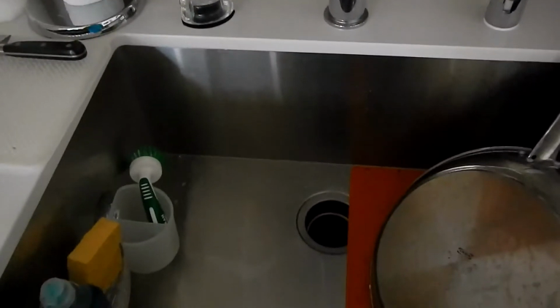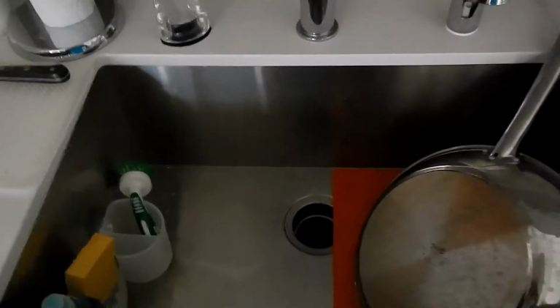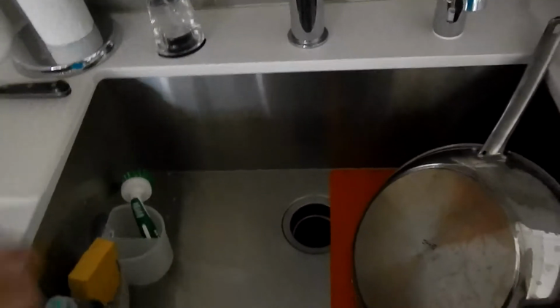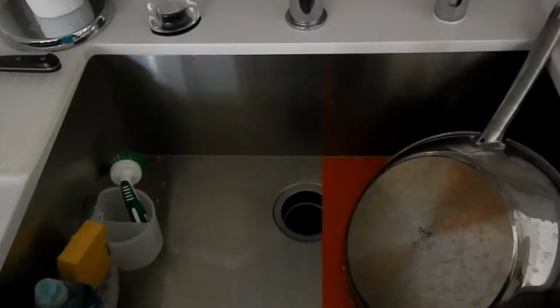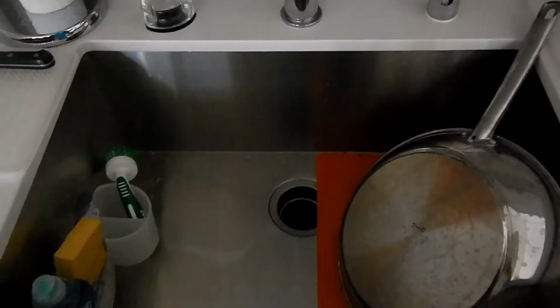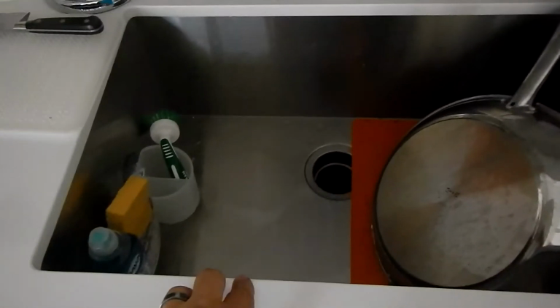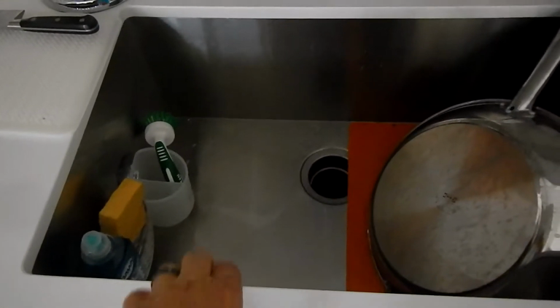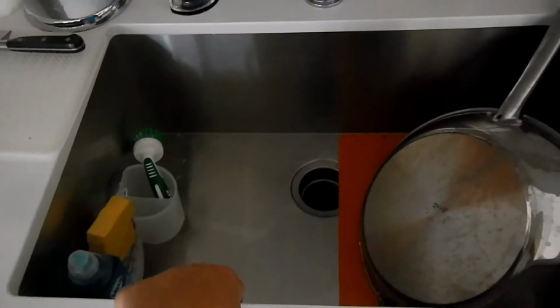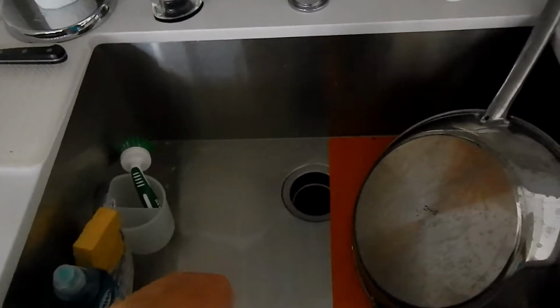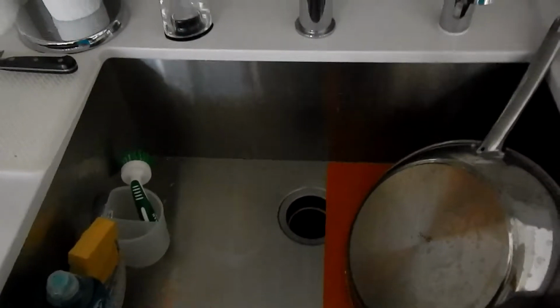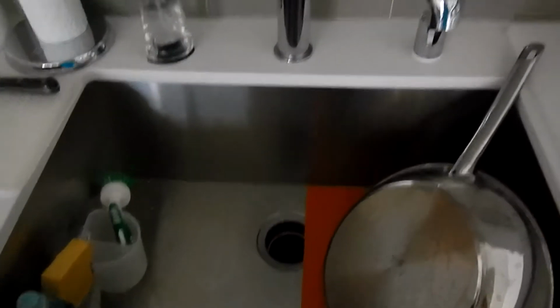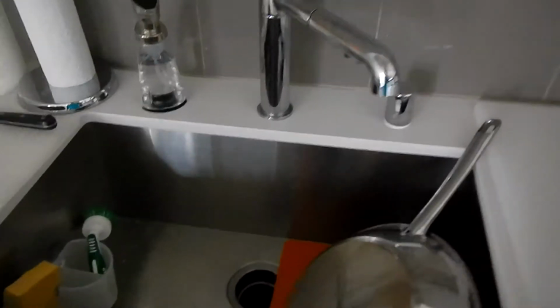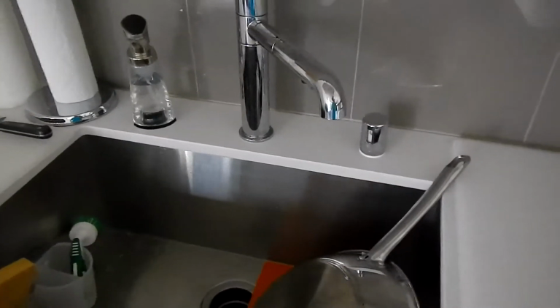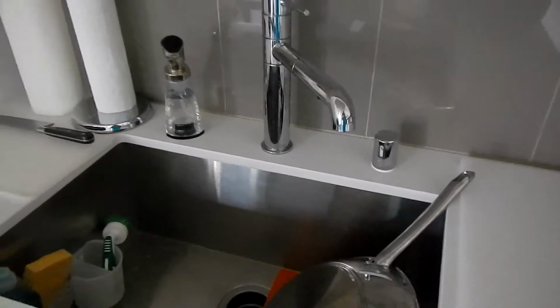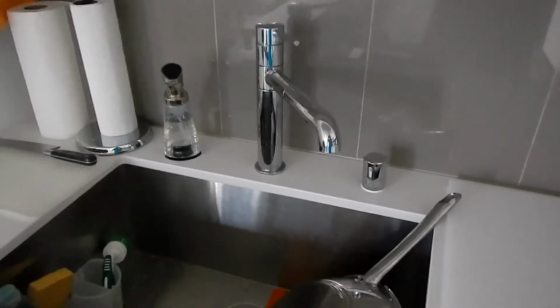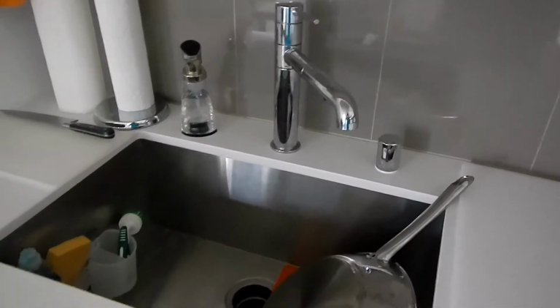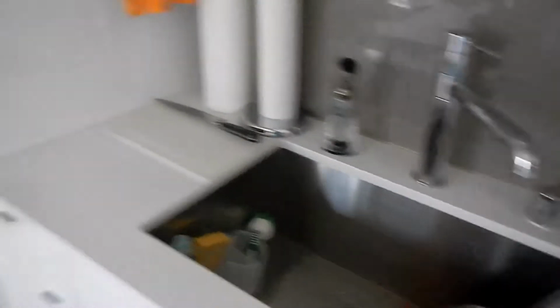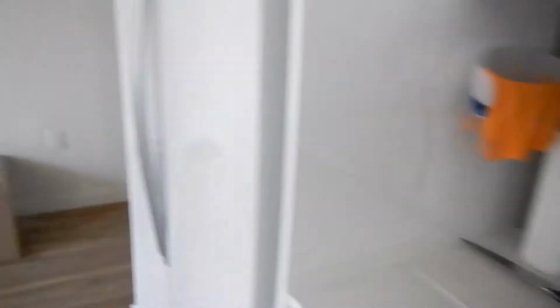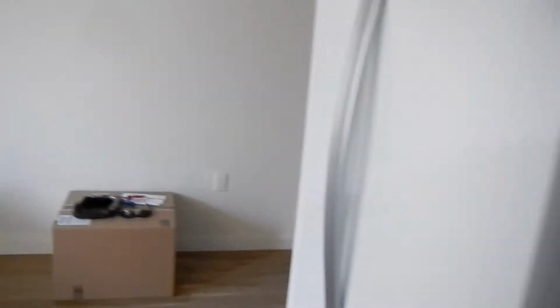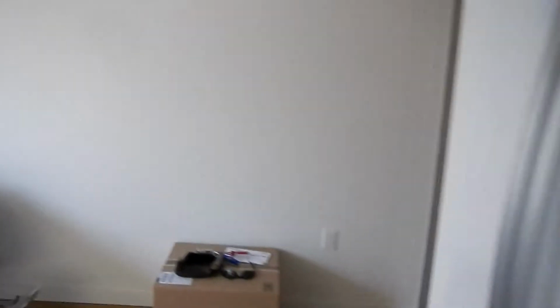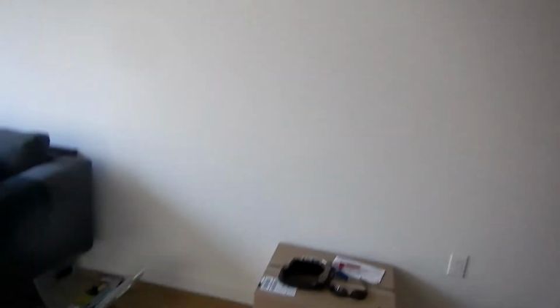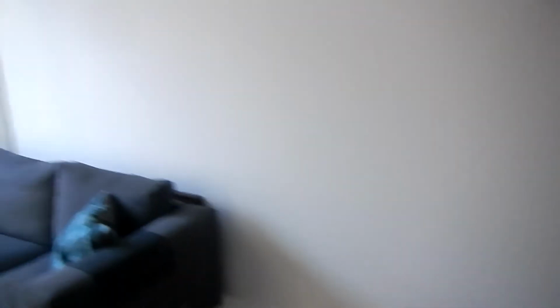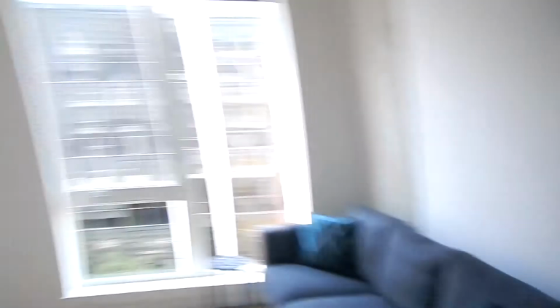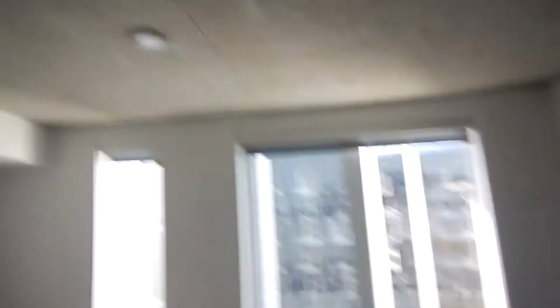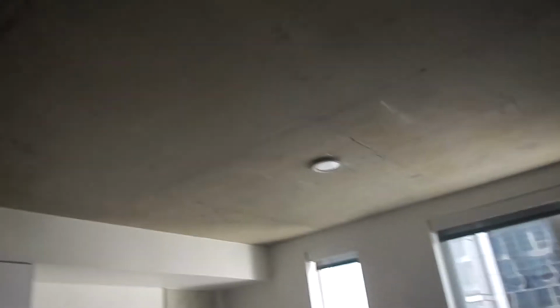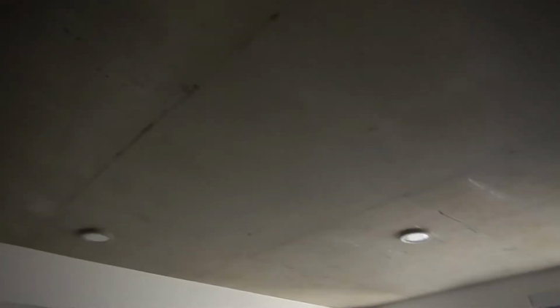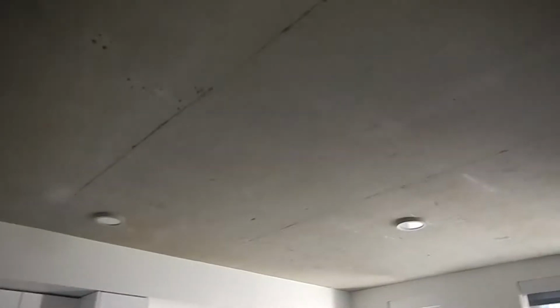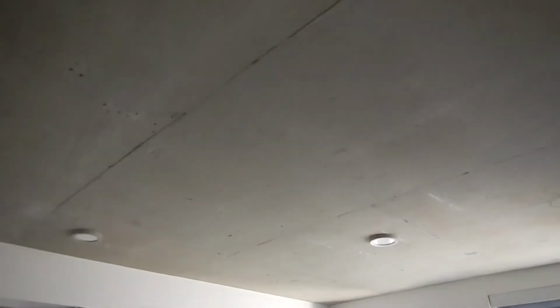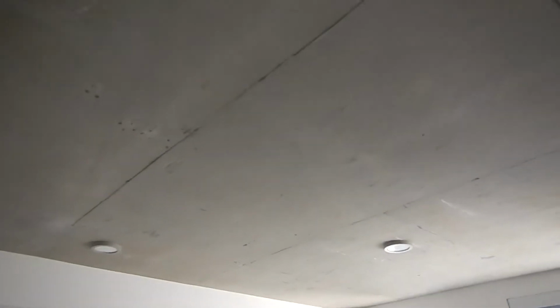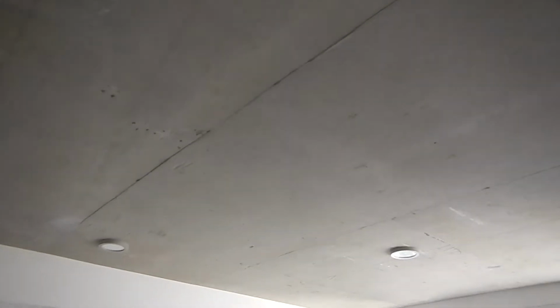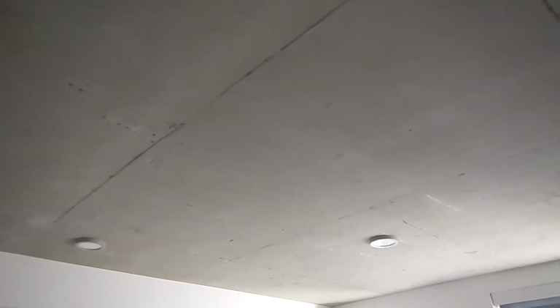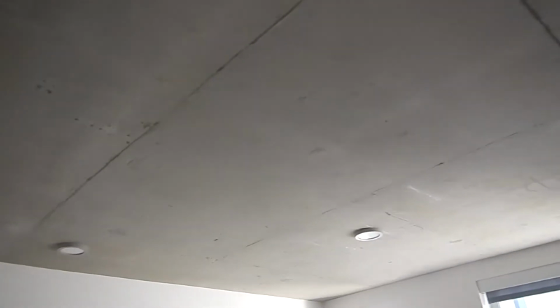It has a farmer sink, which I really like — I don't think I'll ever have another place without one. It's nice and deep, so when you wash something in there you don't get water all over the place.